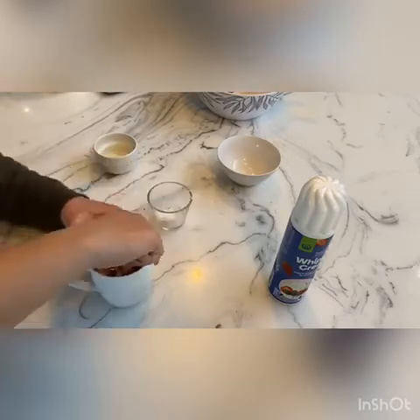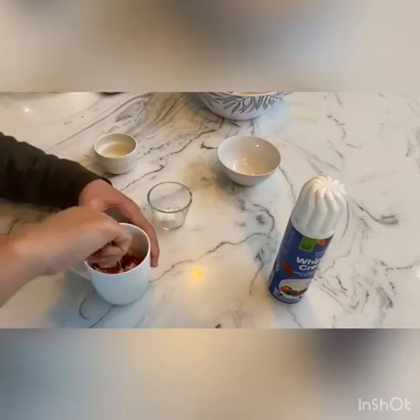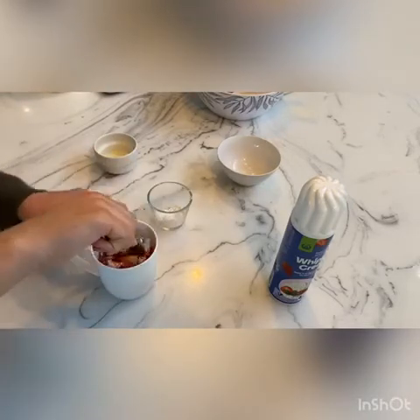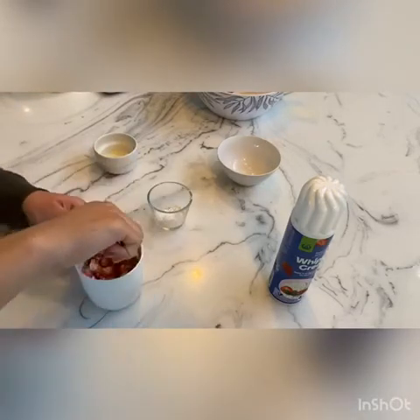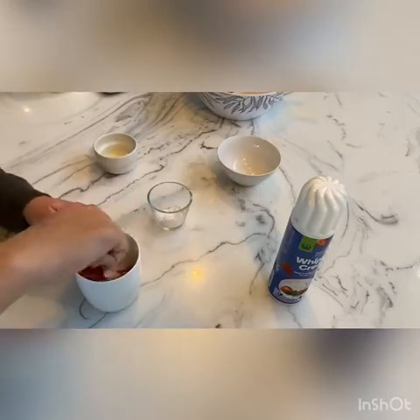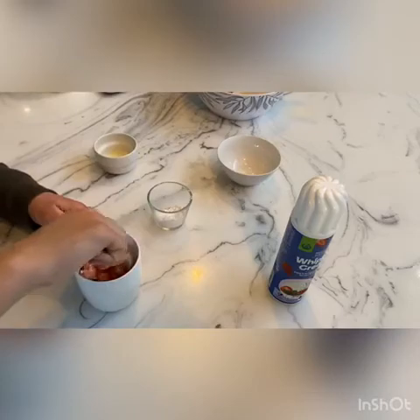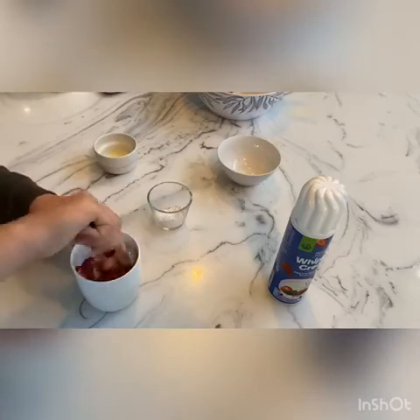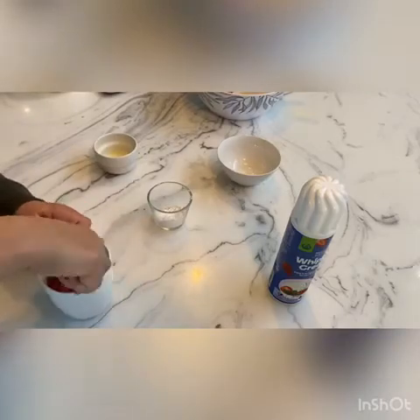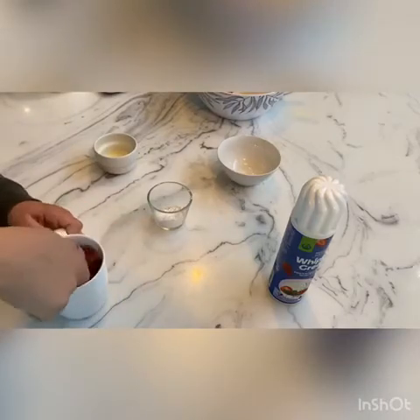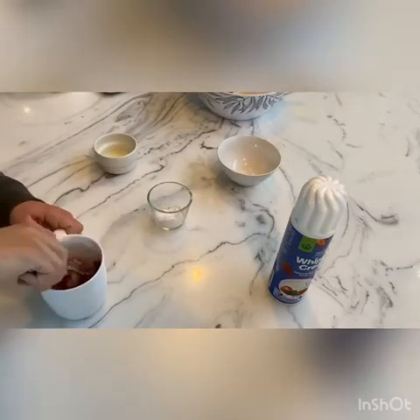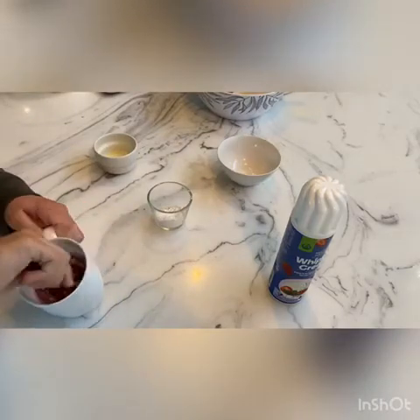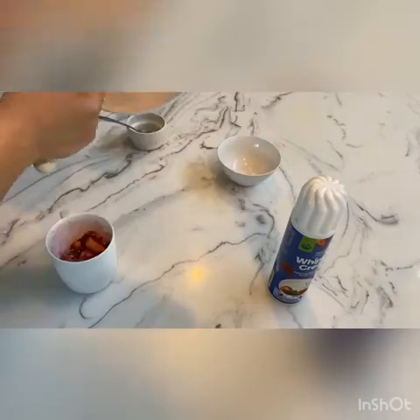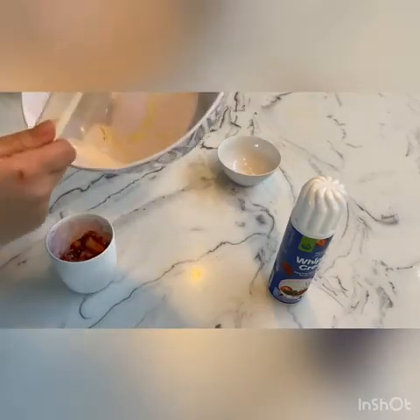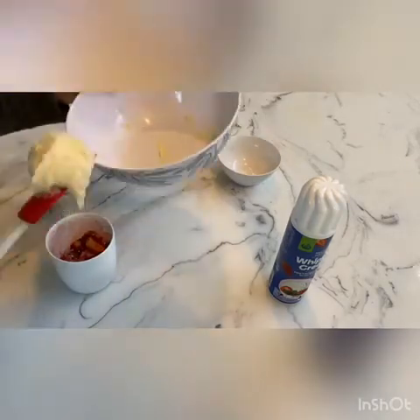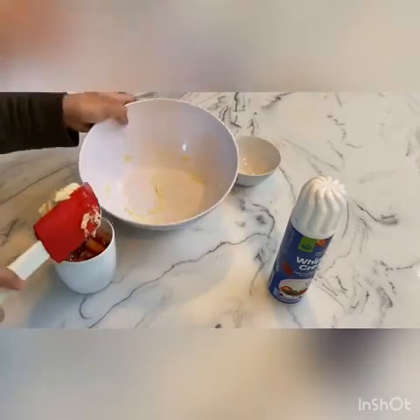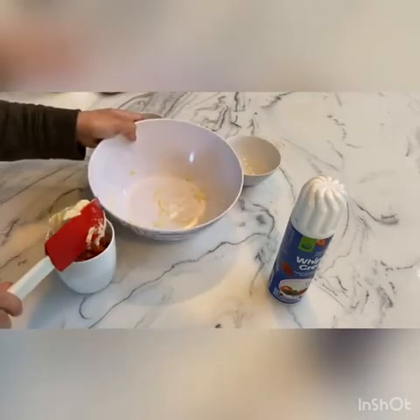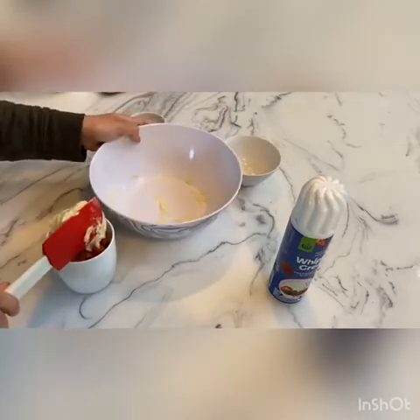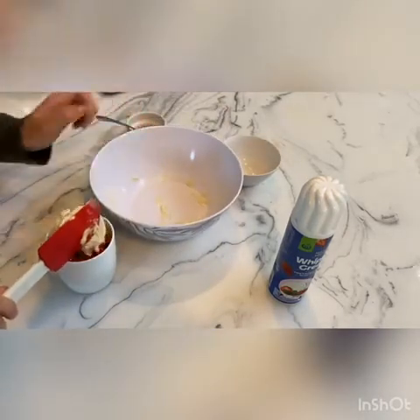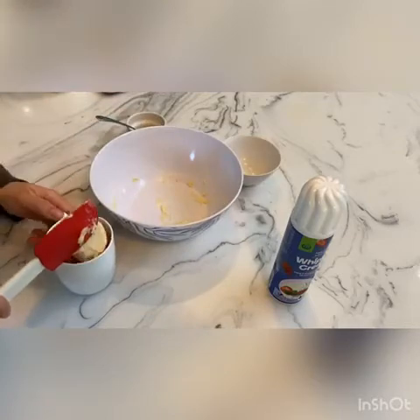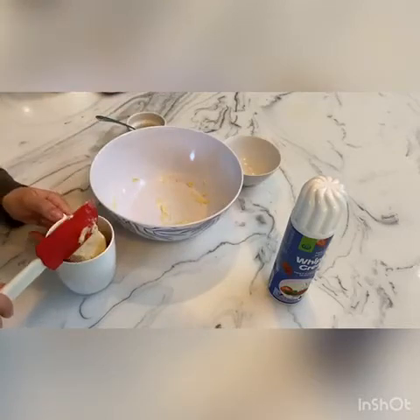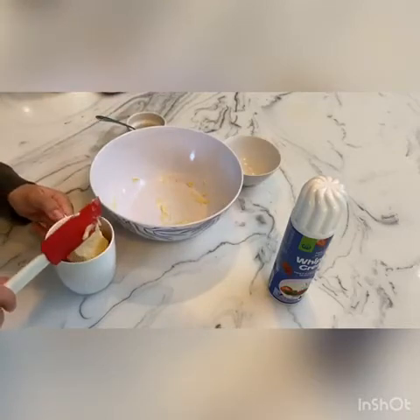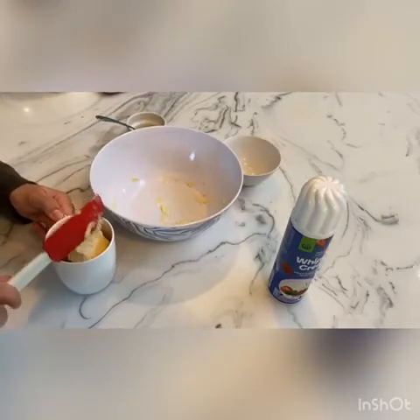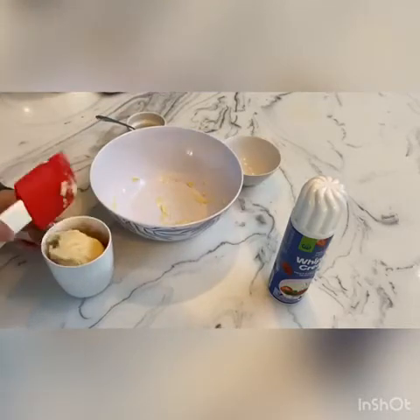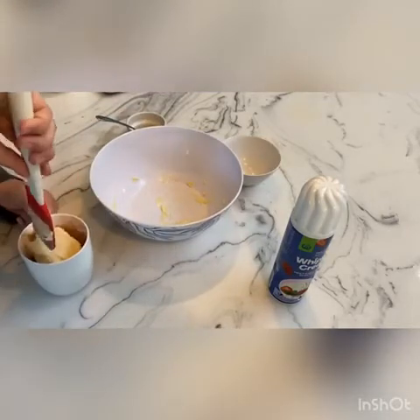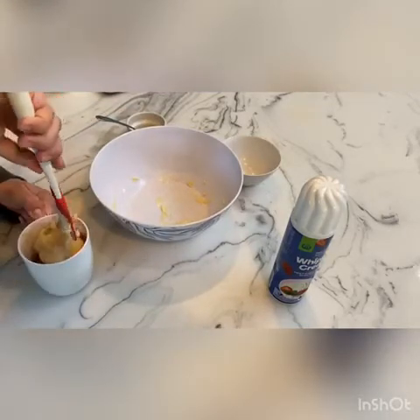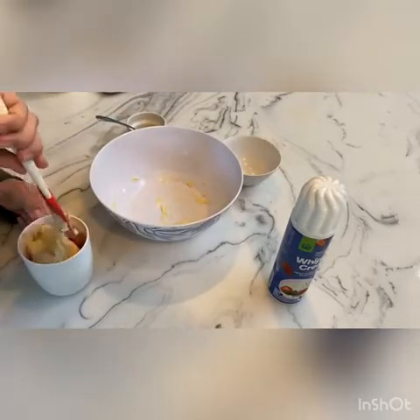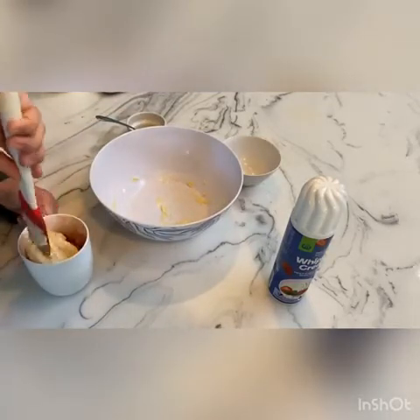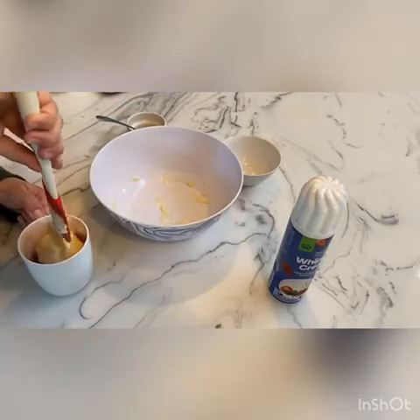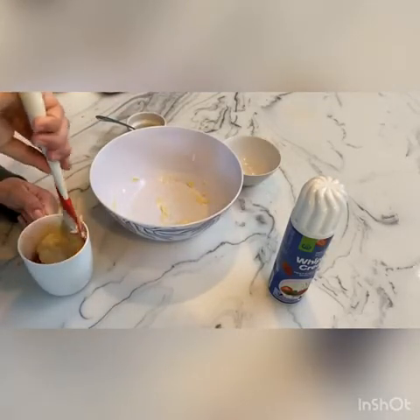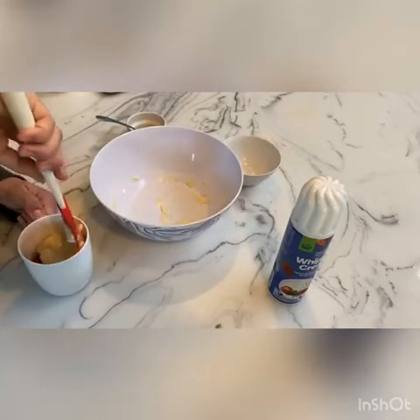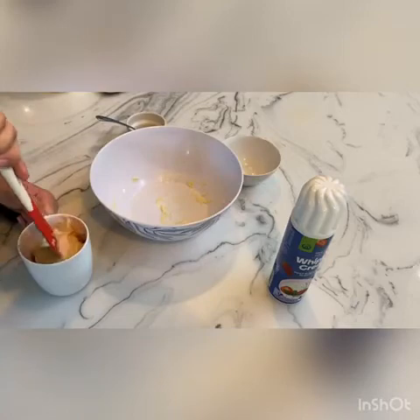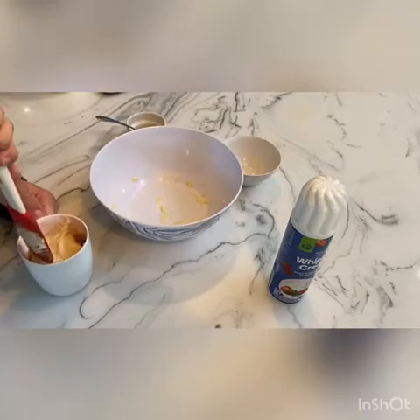Stir that all up in your mug. Then pour your batter in and give it a little bit of a spread around.